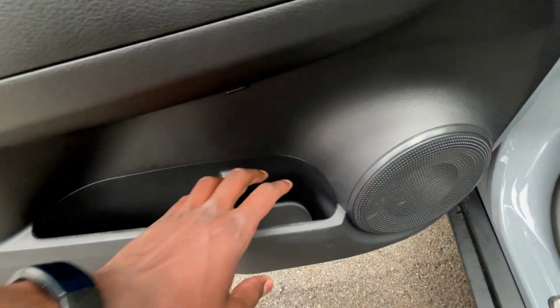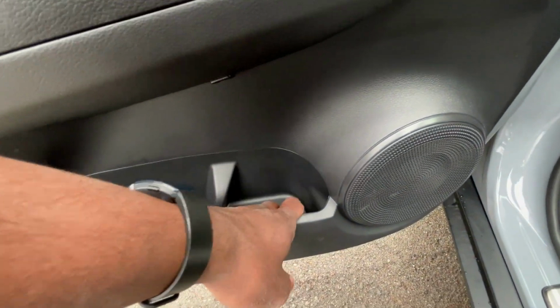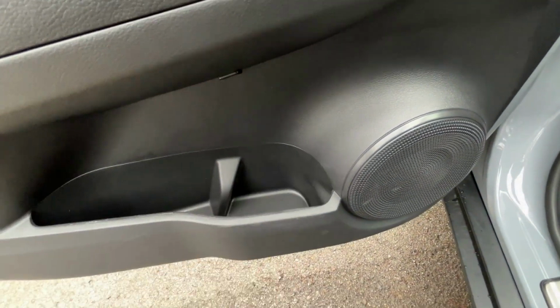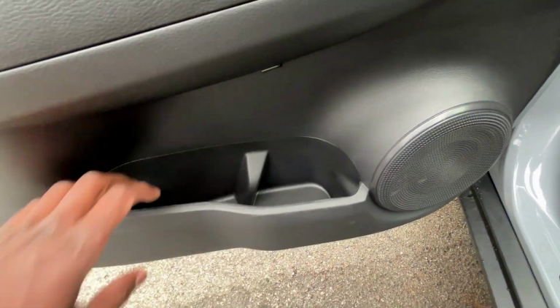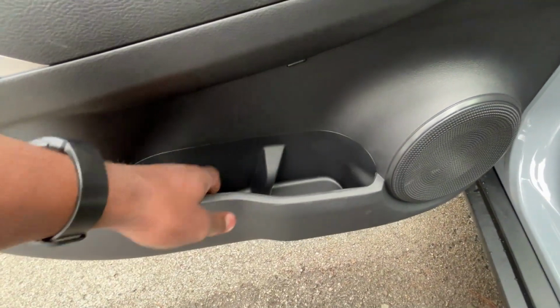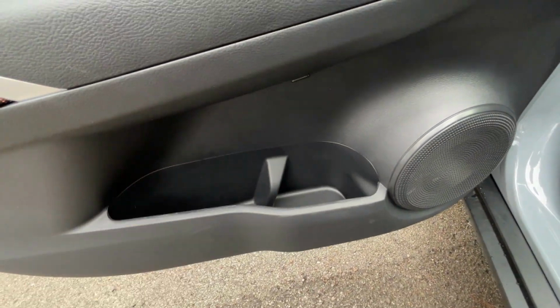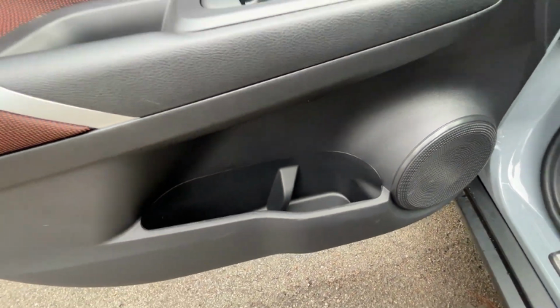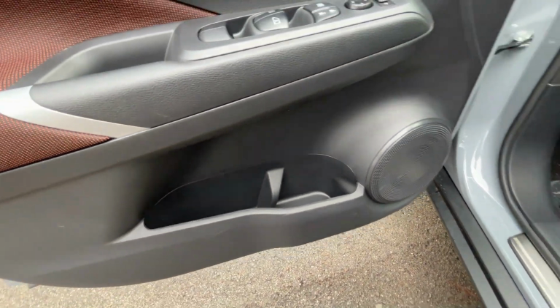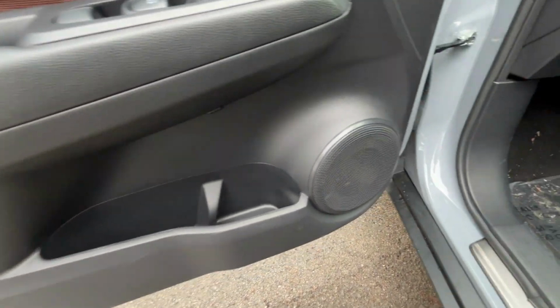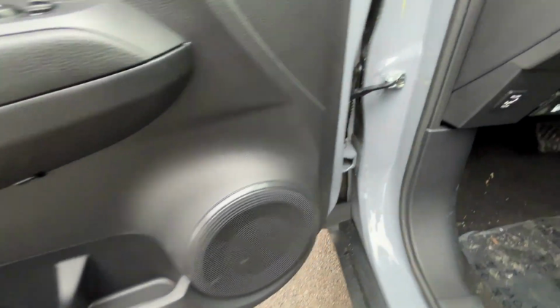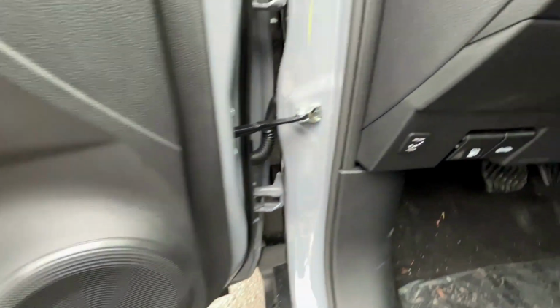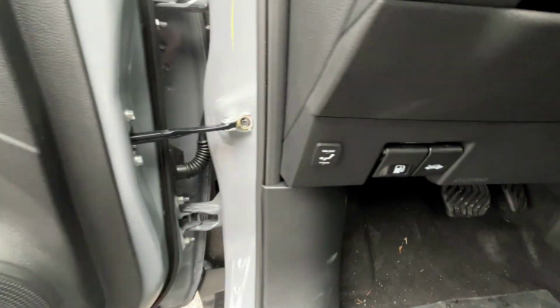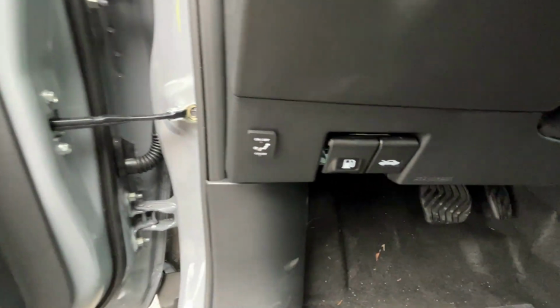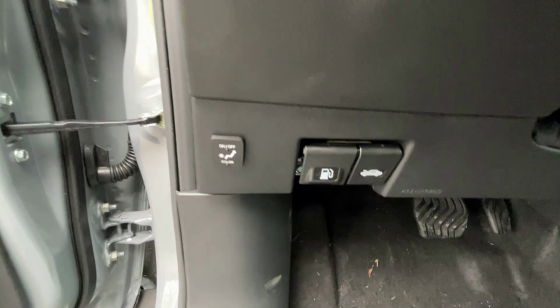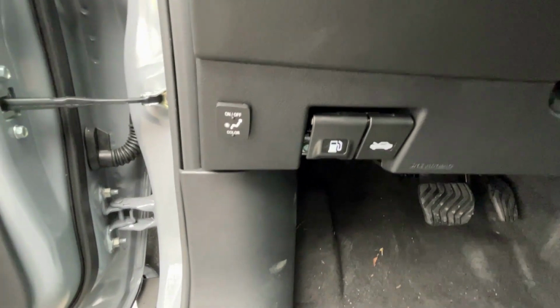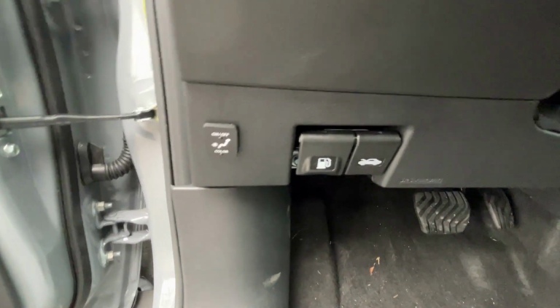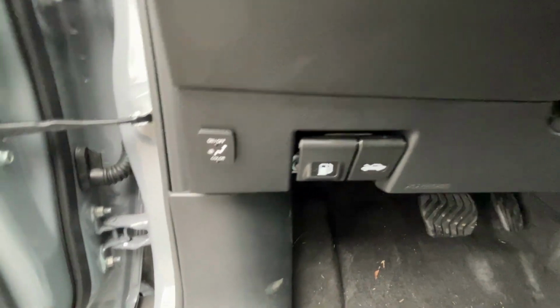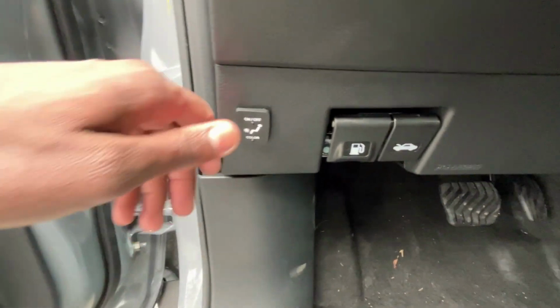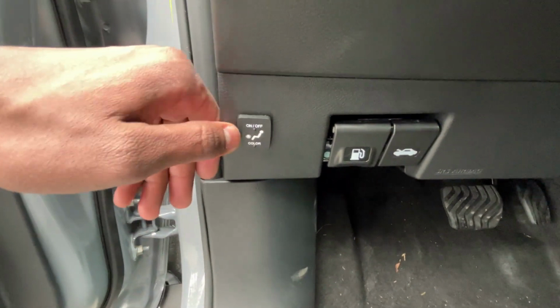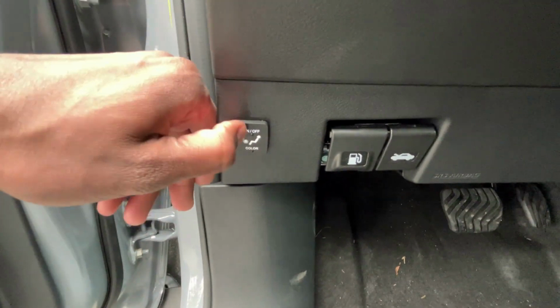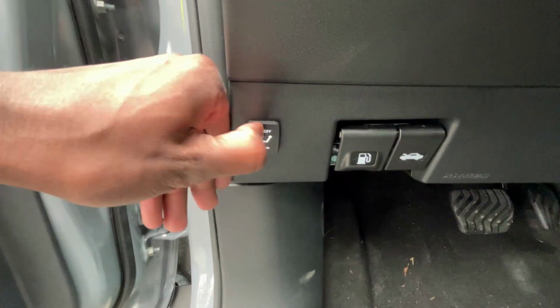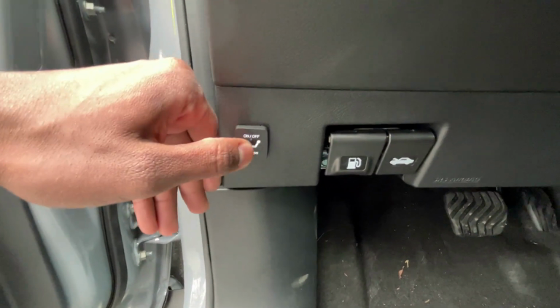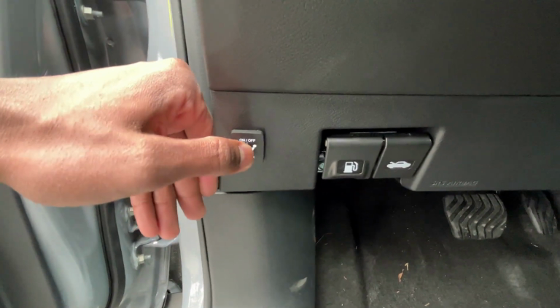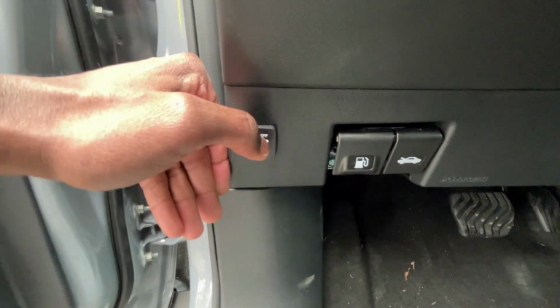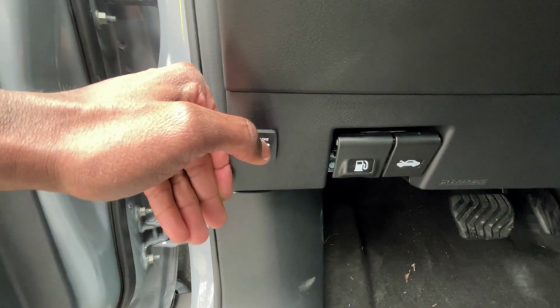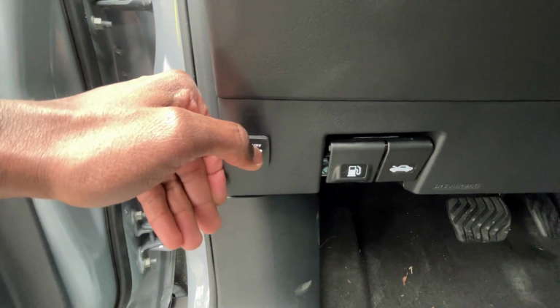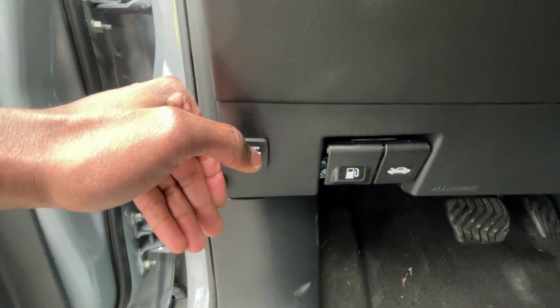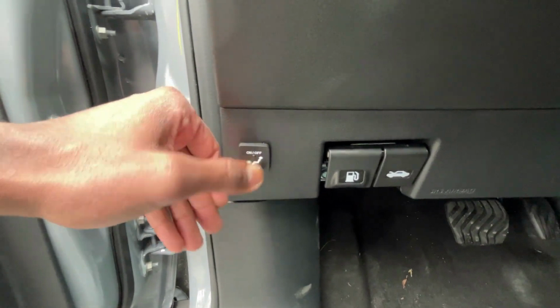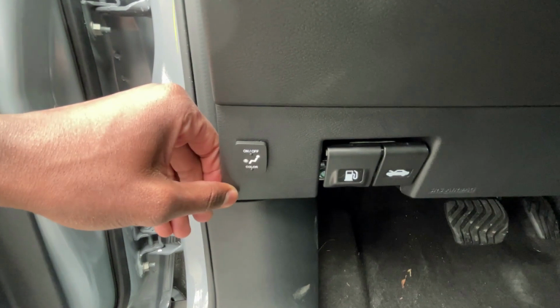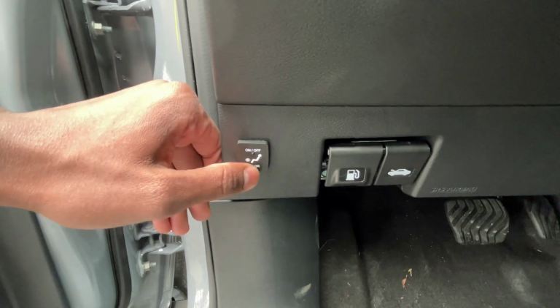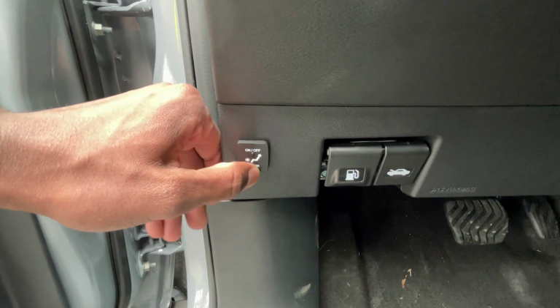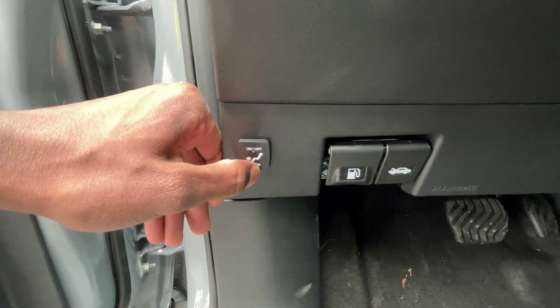We have a cup holder here, a little pocket, and this one does have an exterior and interior light package — you can turn that on by hitting this button here and change the colors.